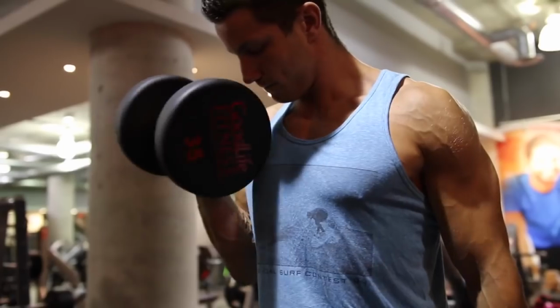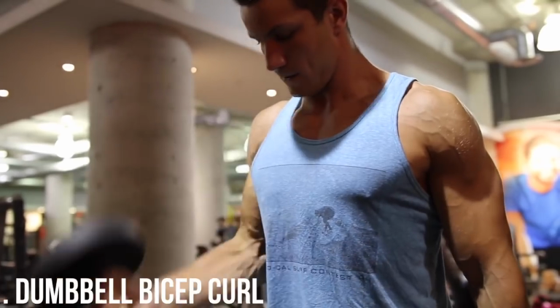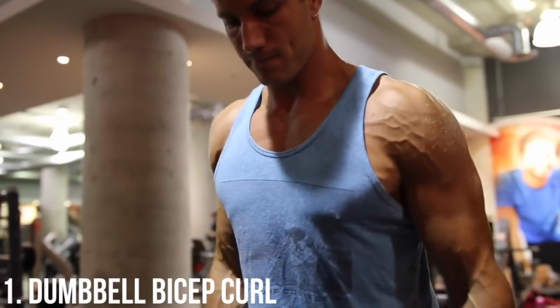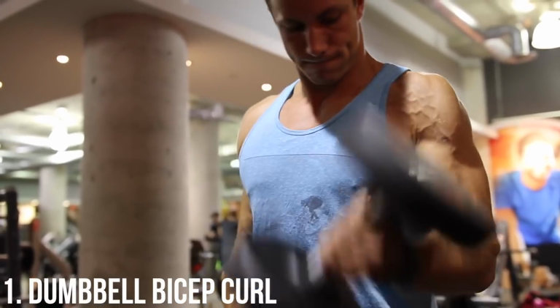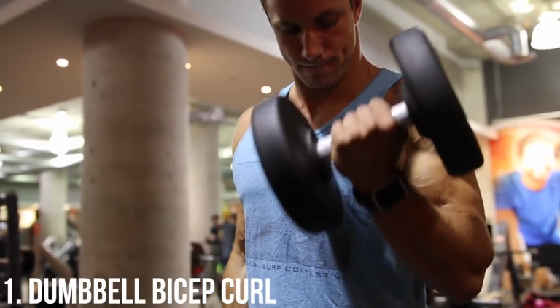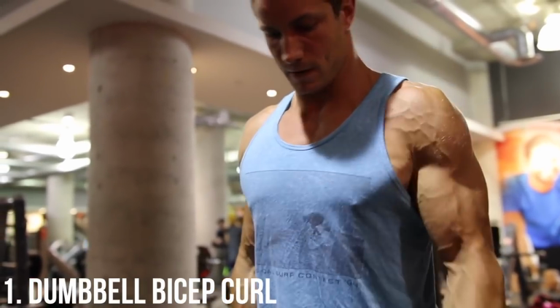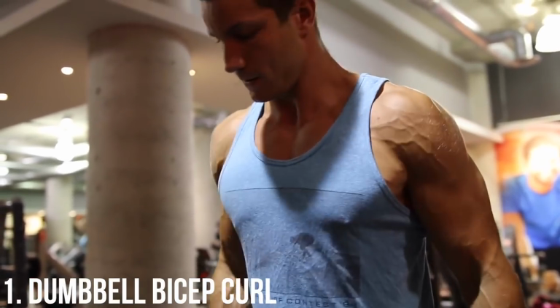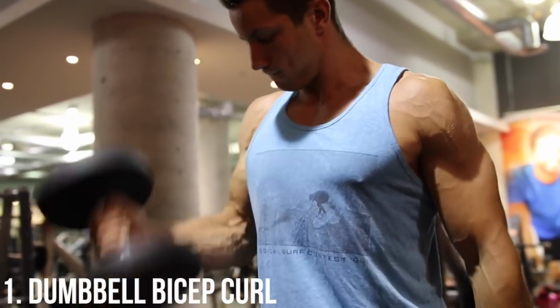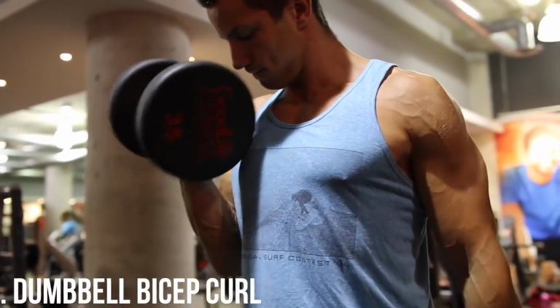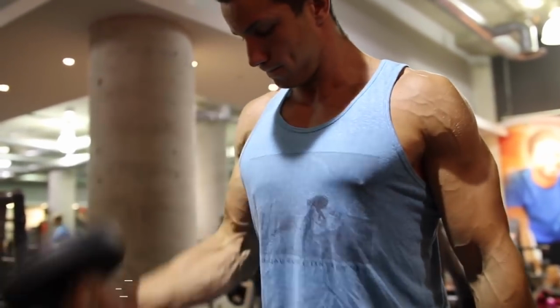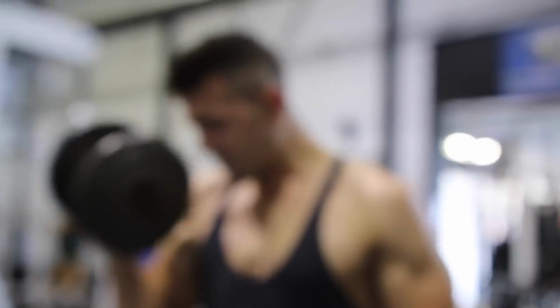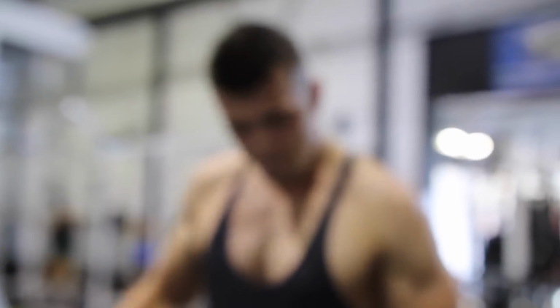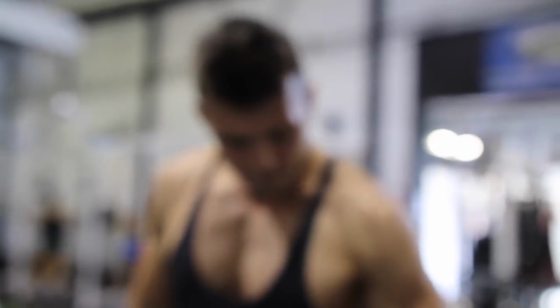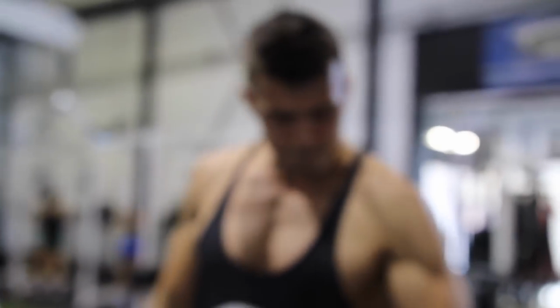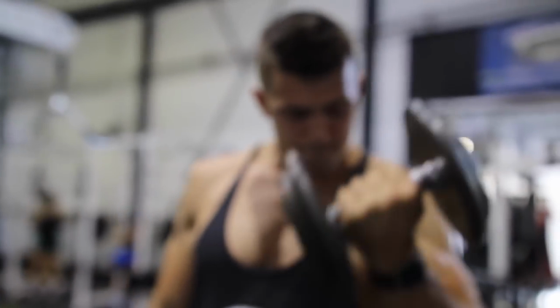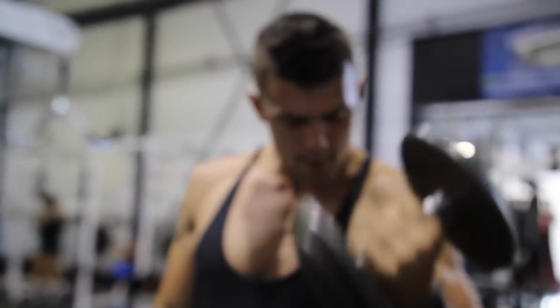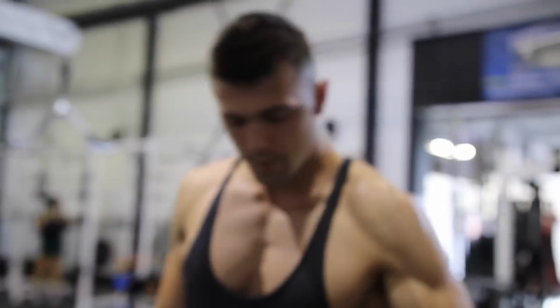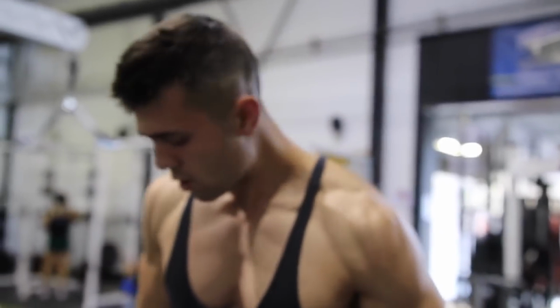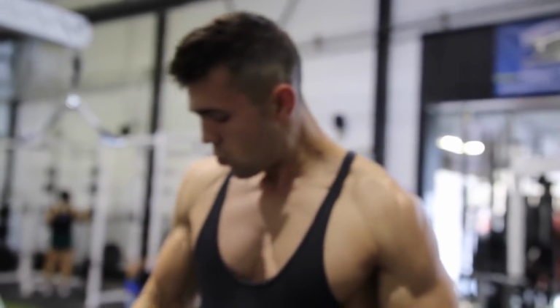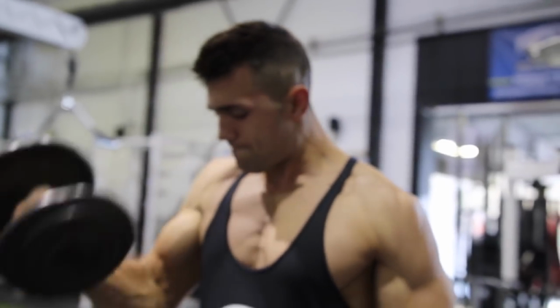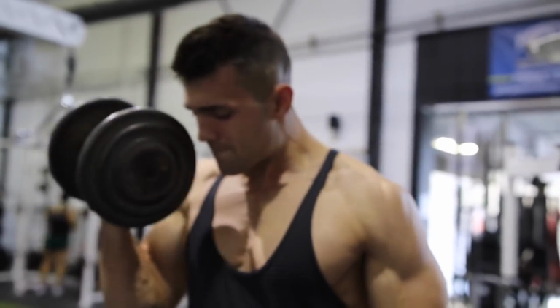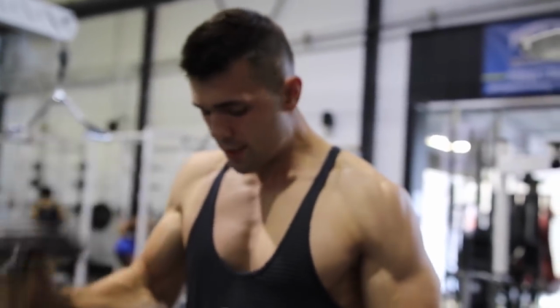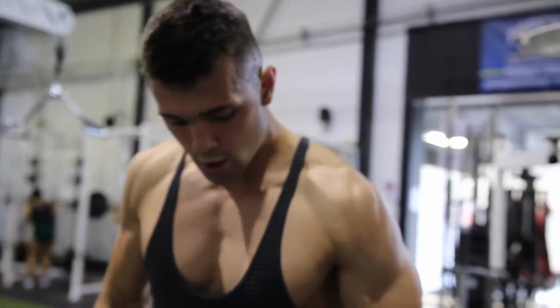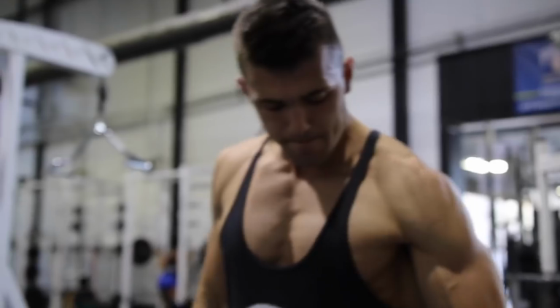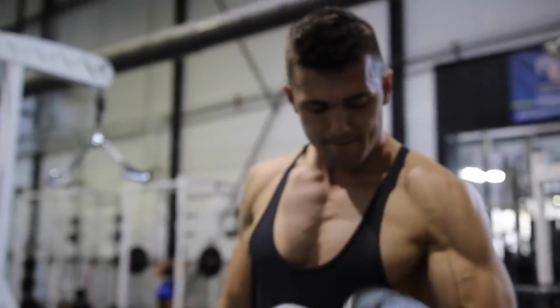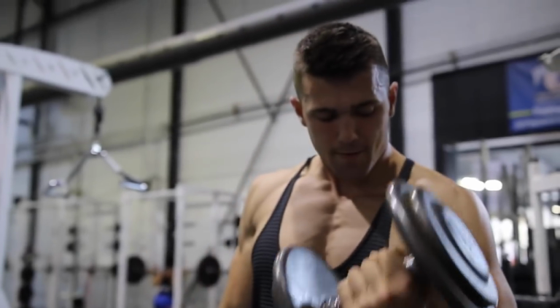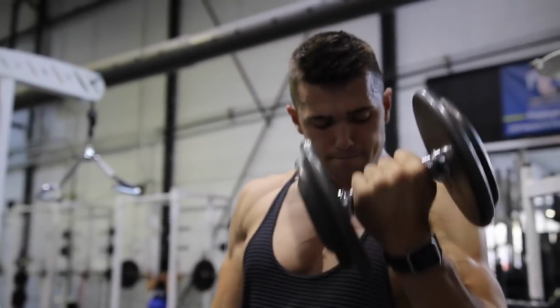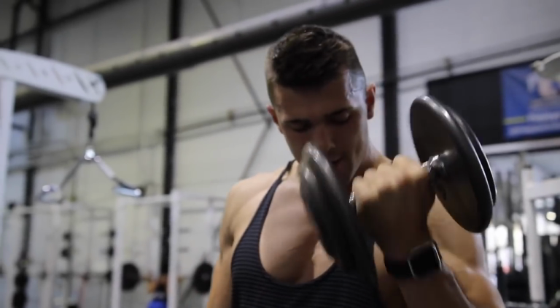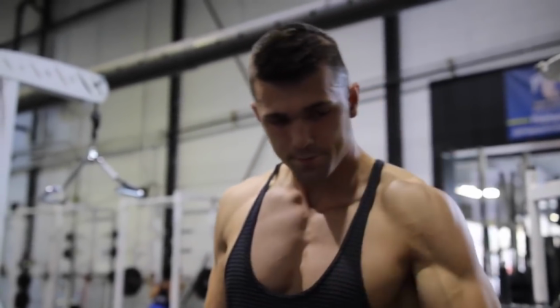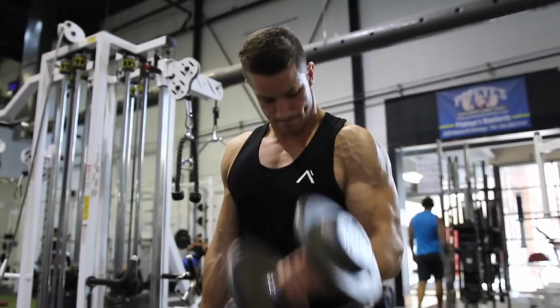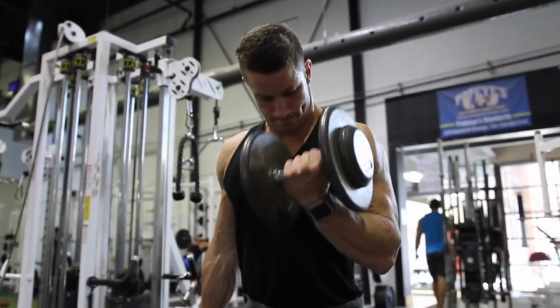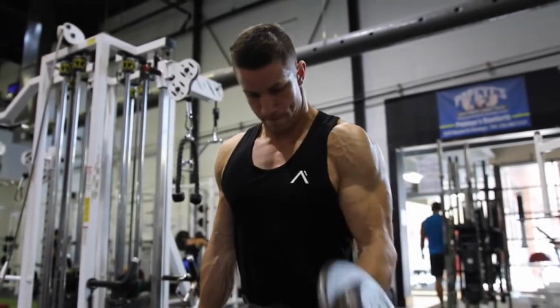Thank you all so much for clicking on this video. We are starting off with the dumbbell bicep curl. This is just a fantastic exercise to really fire up those biceps first and foremost. We always use it as our starting exercise within our bicep routine.